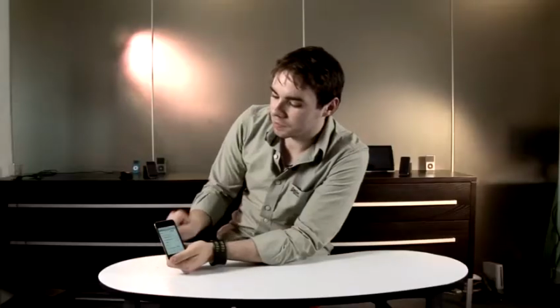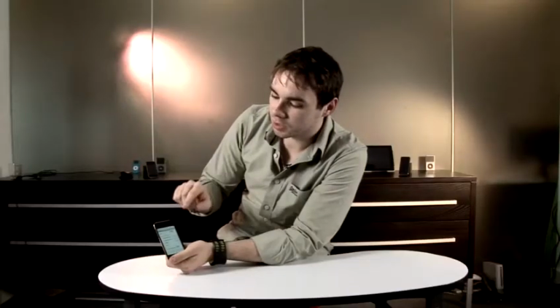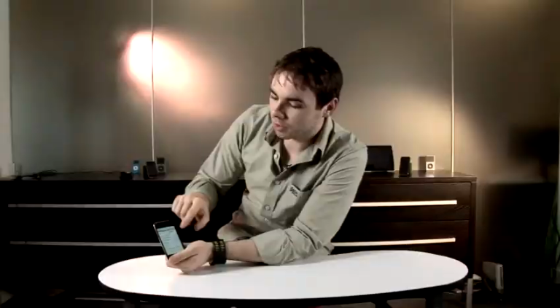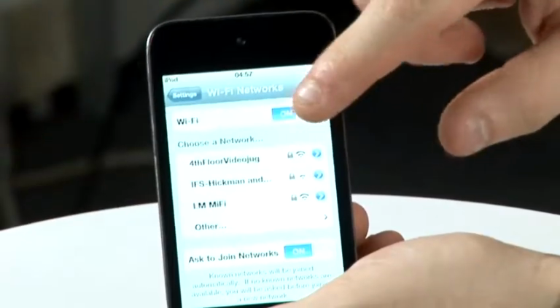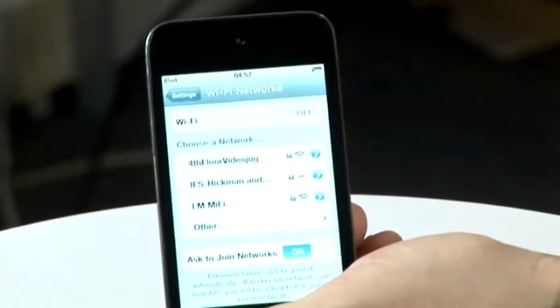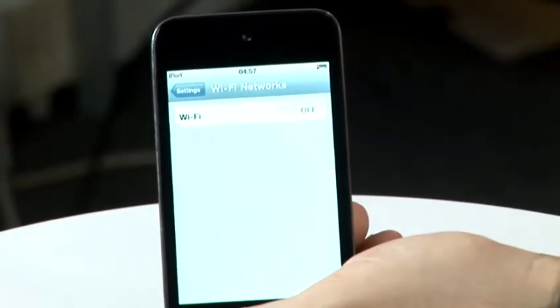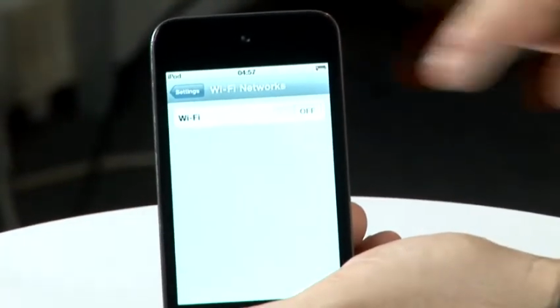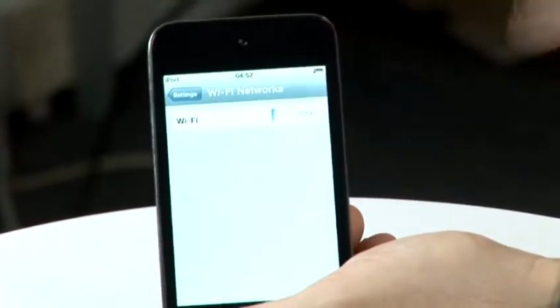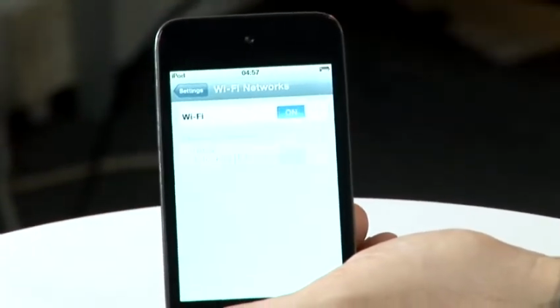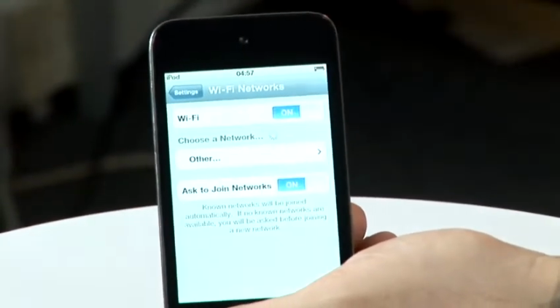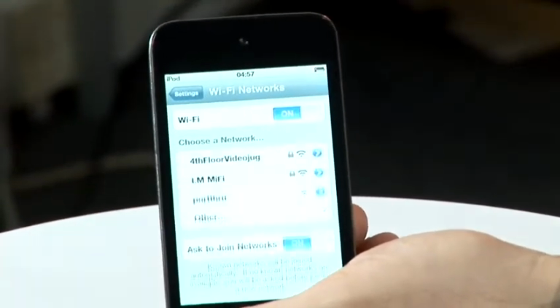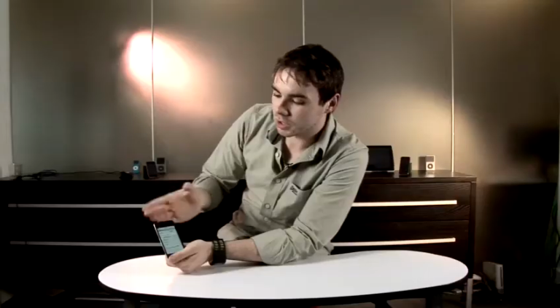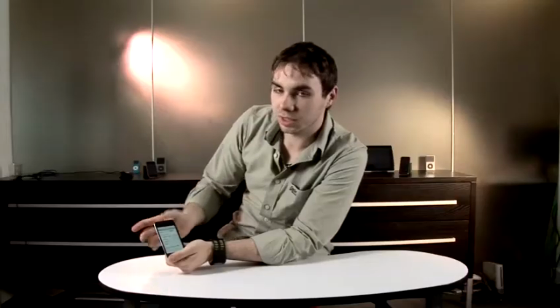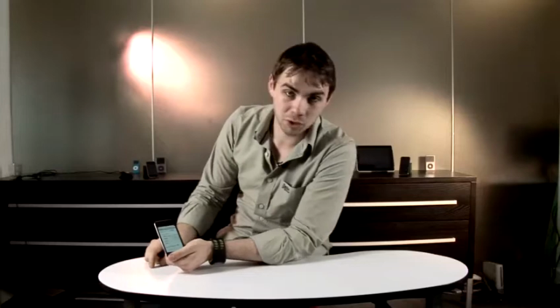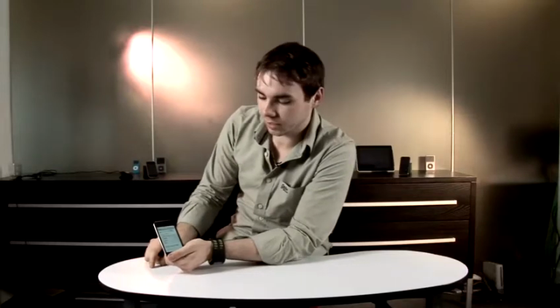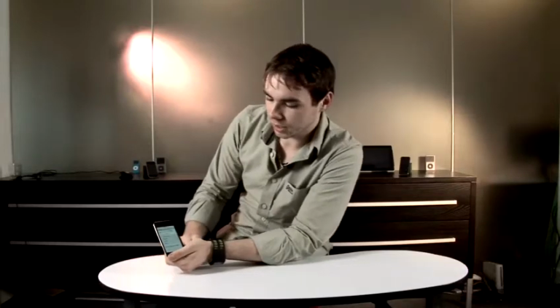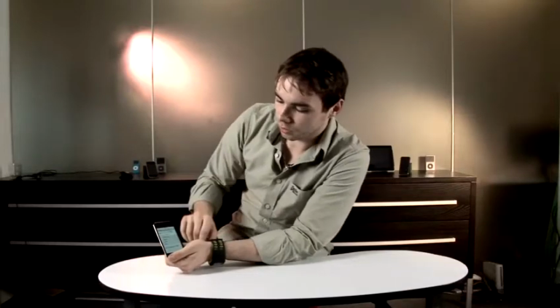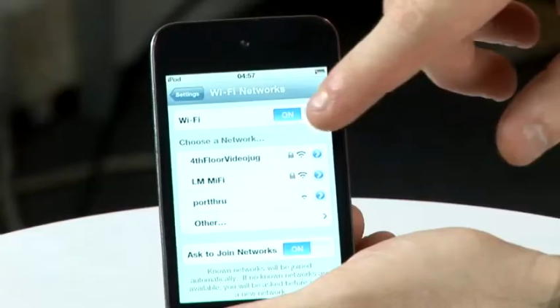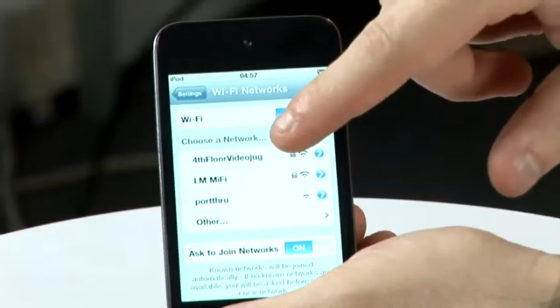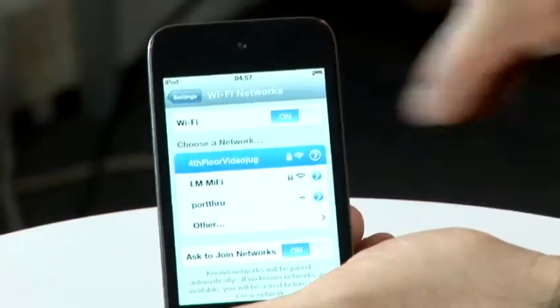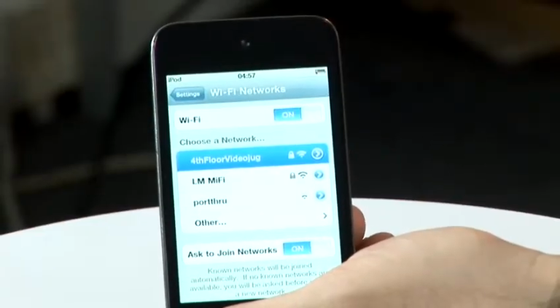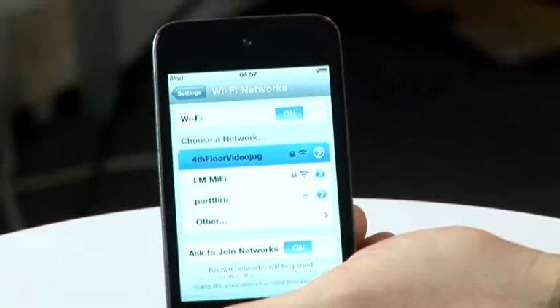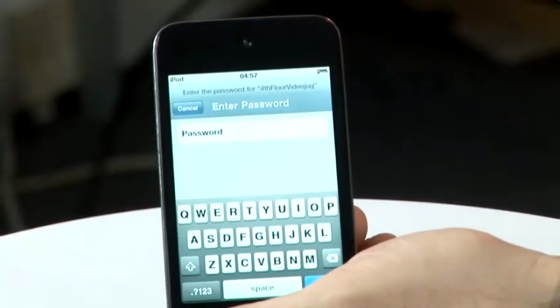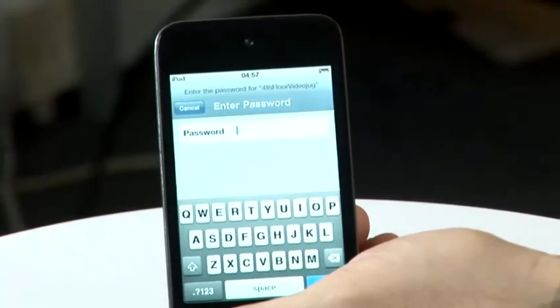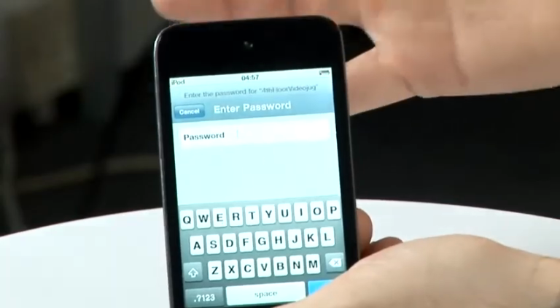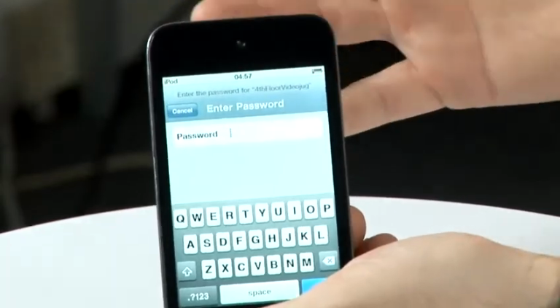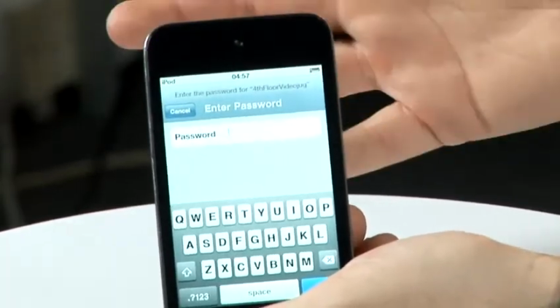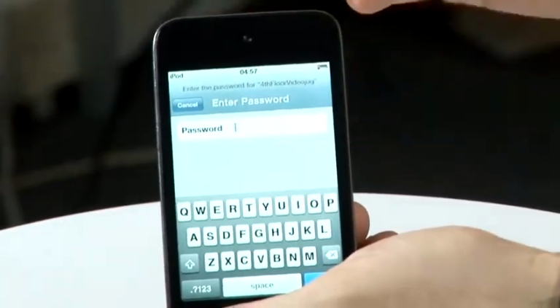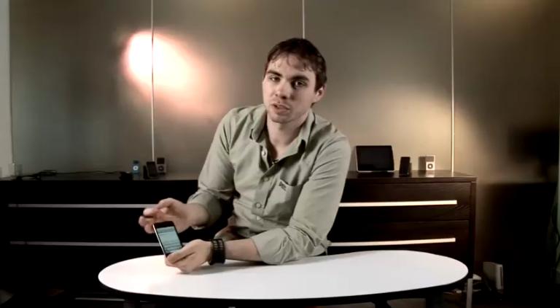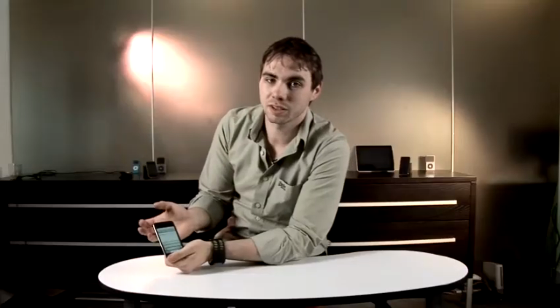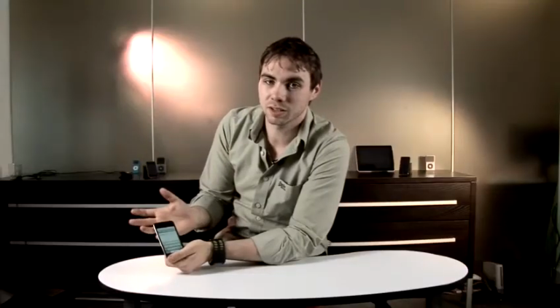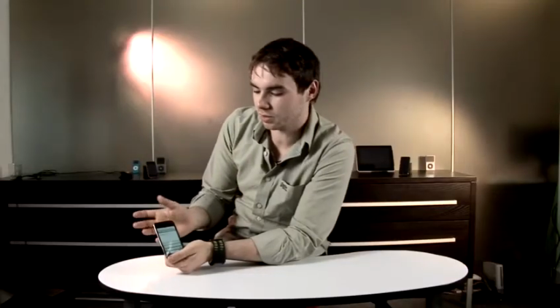You can switch Wi-Fi off to save battery and switch it back on again. Once you see a network that you want to connect to, you can just tap on the network. And if it has security, it will ask you for the password. If not, it will attempt to connect straight away.